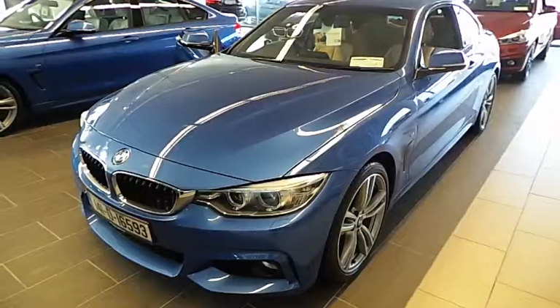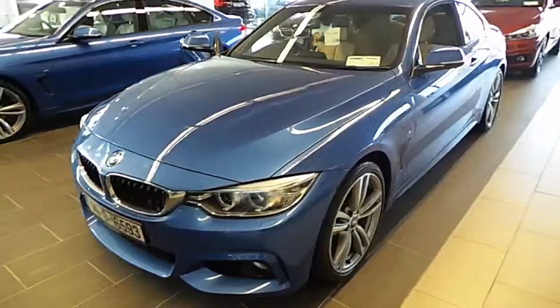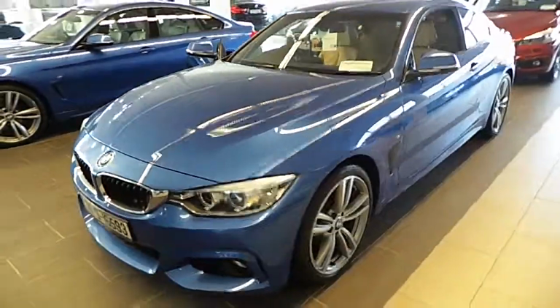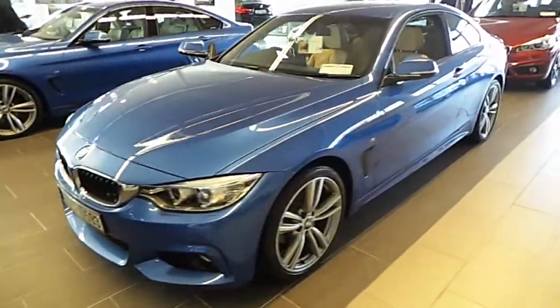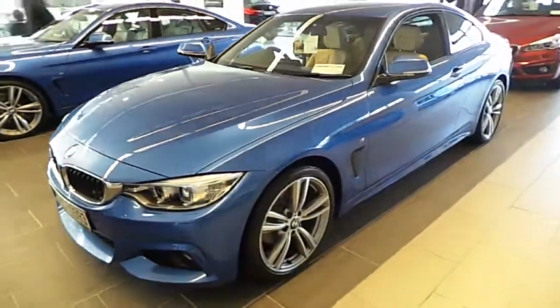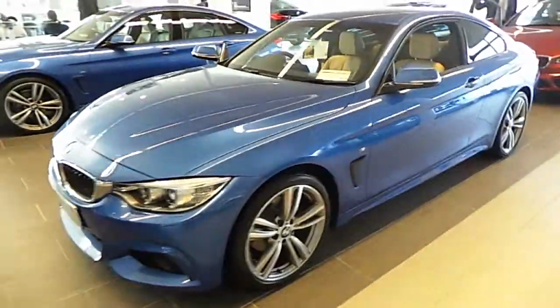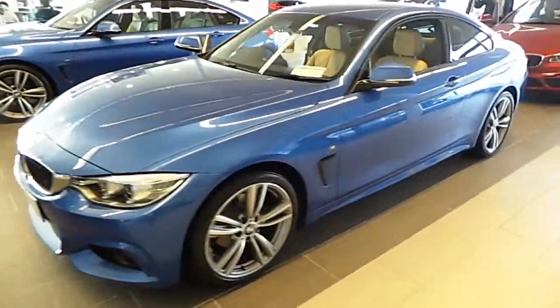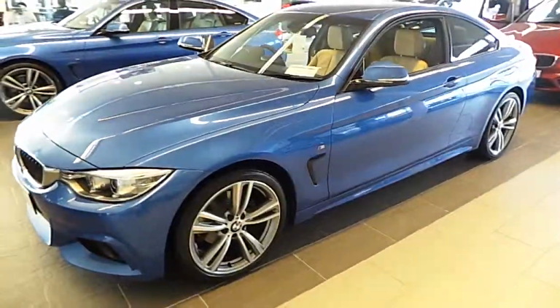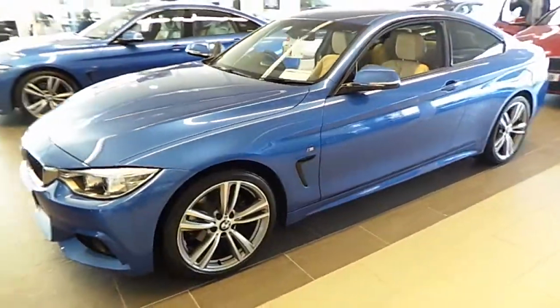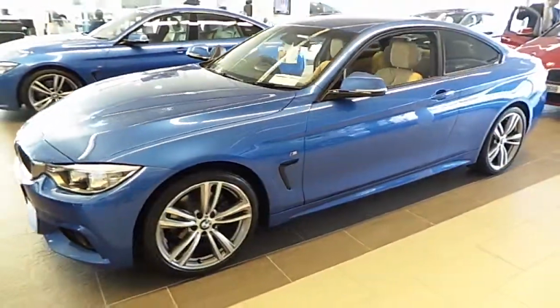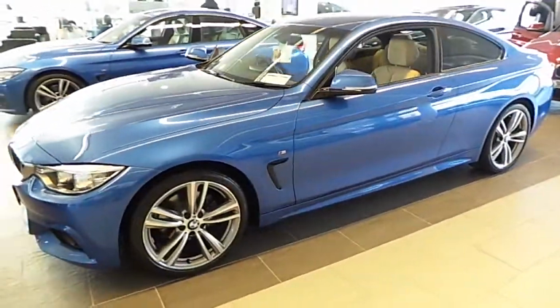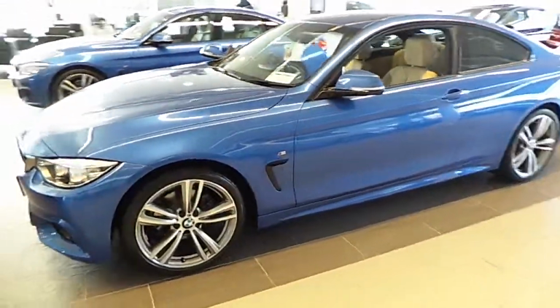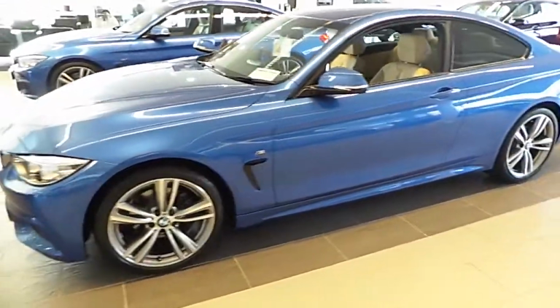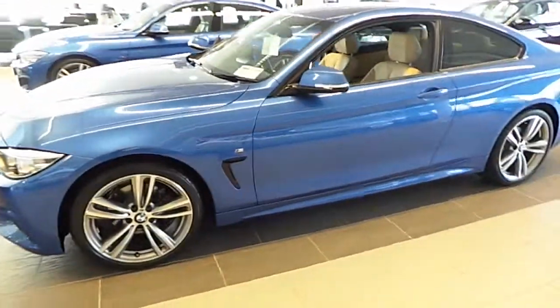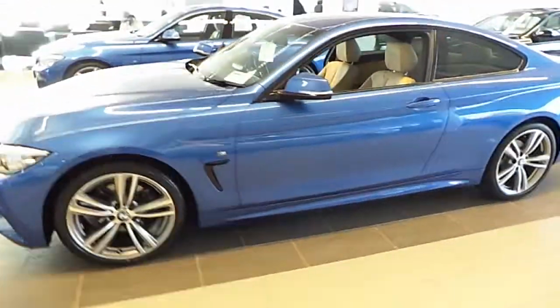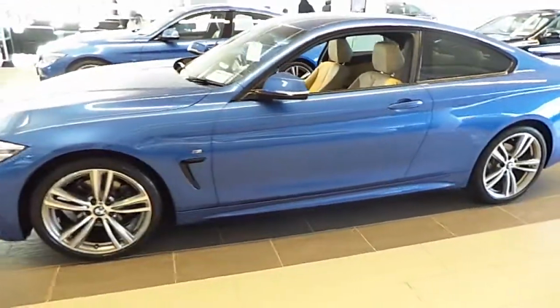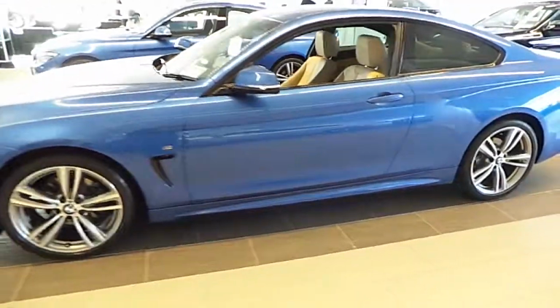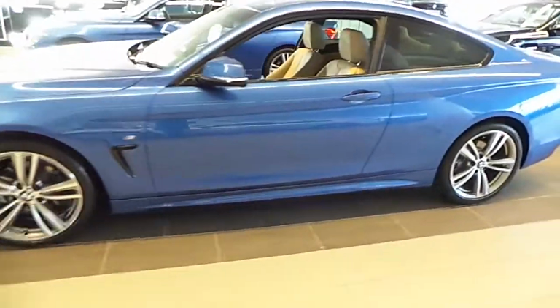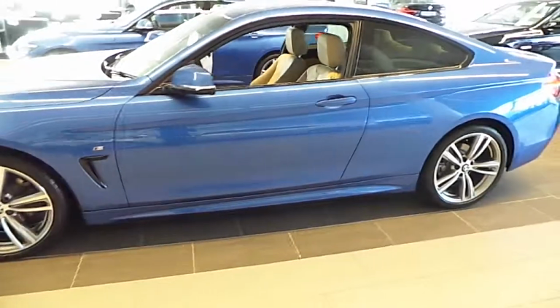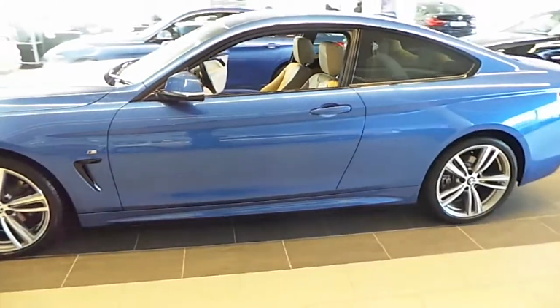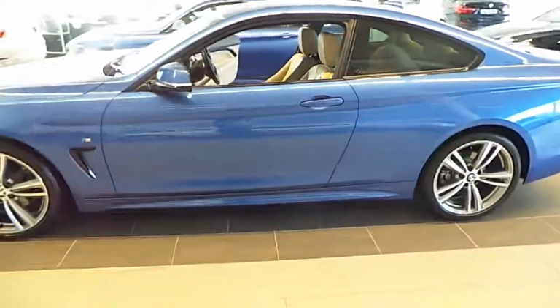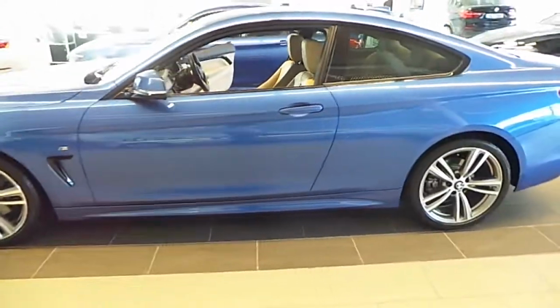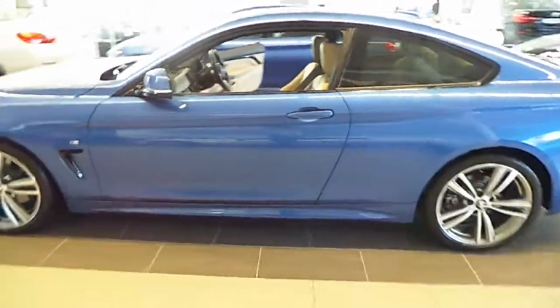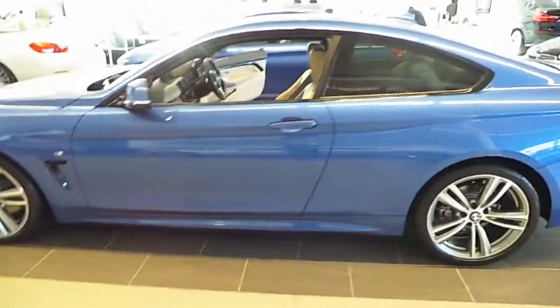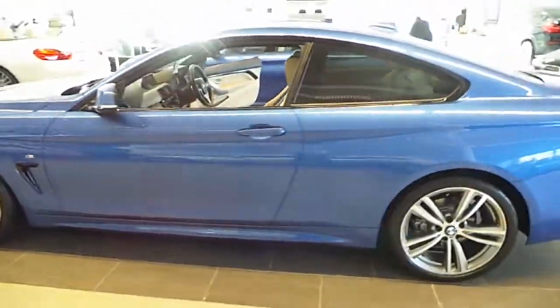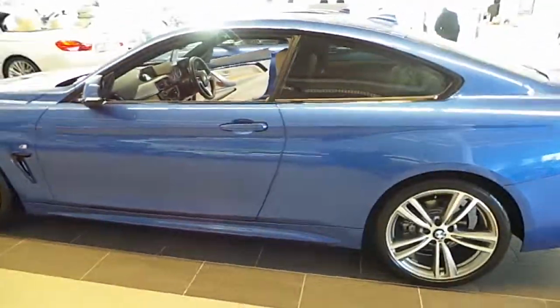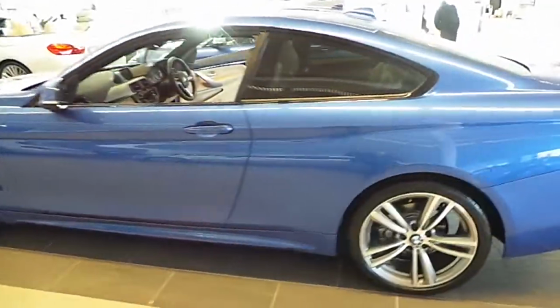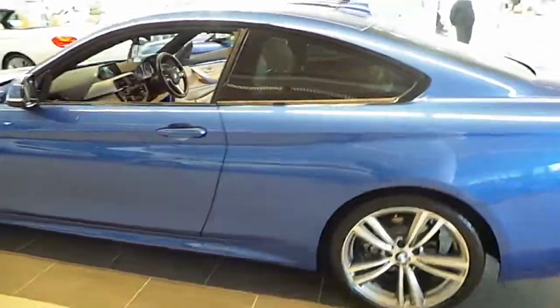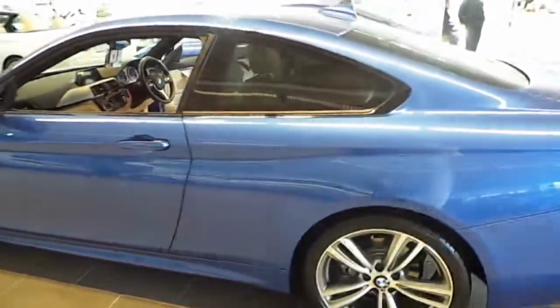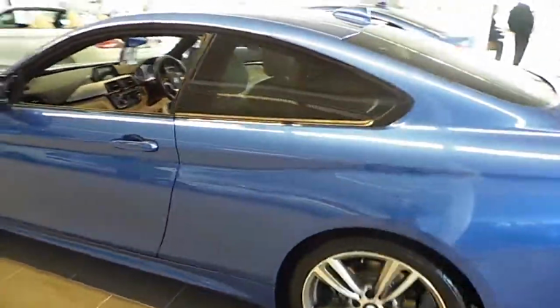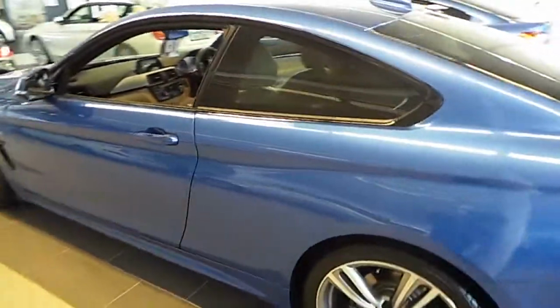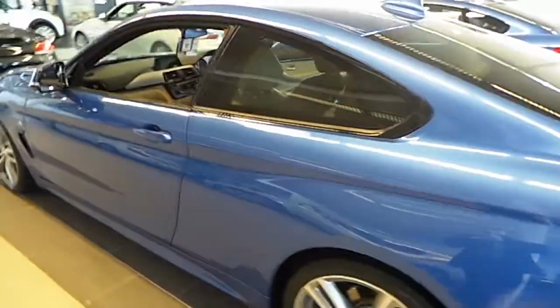Hello, I'm John at Carey's BMW in Eastgate, Little Island Cork. Here we have our premium selection 2014 BMW 420D M Sport Coupe.